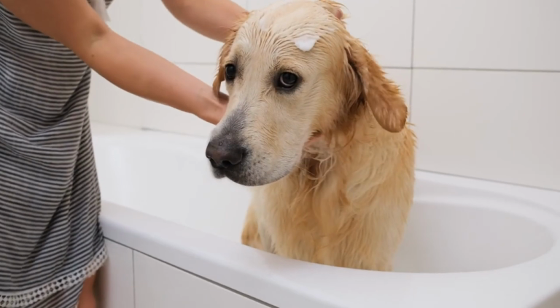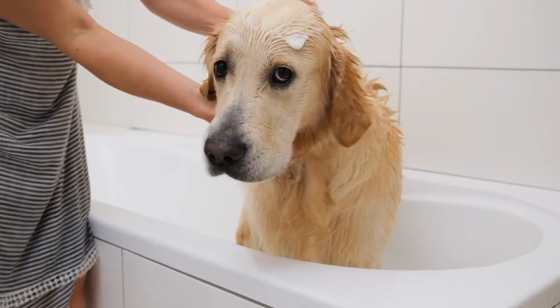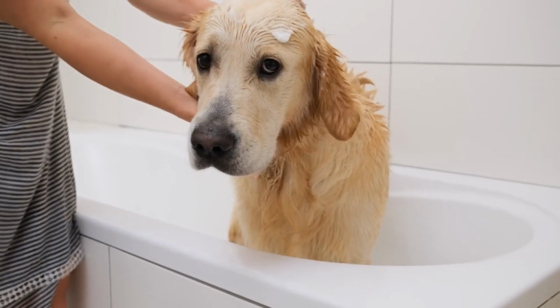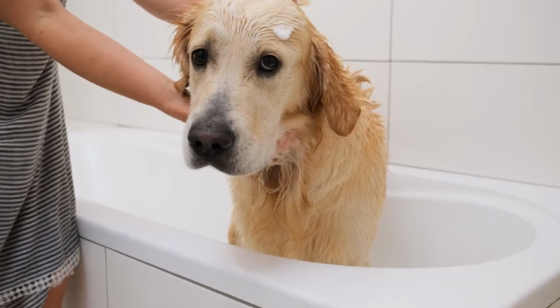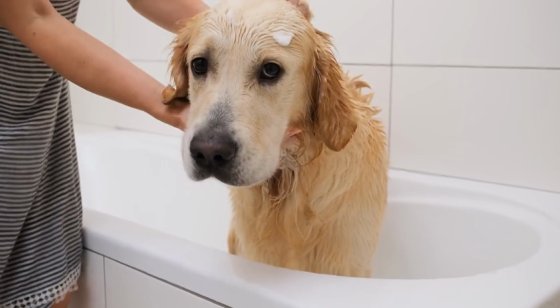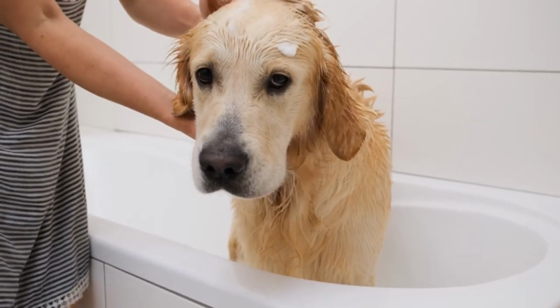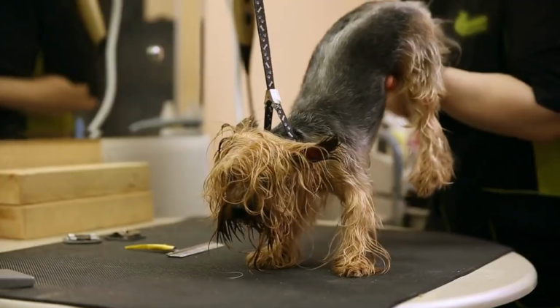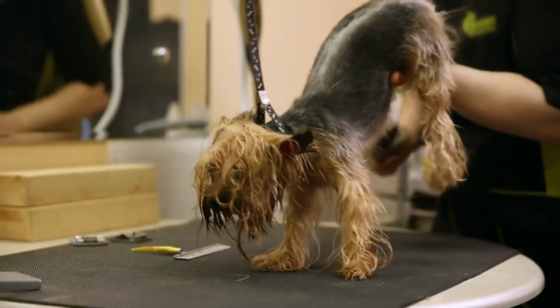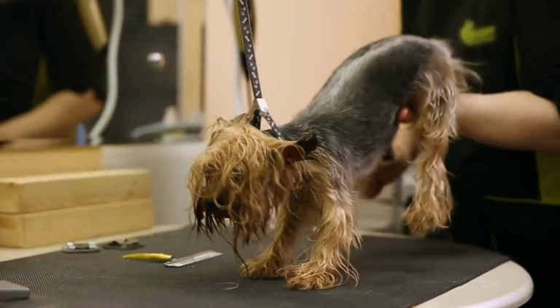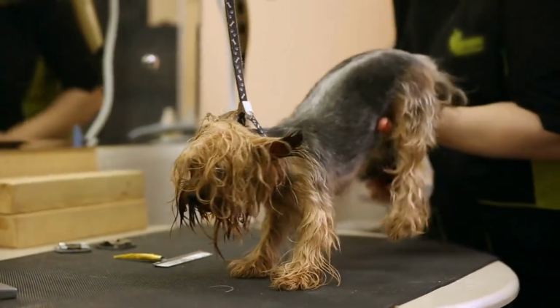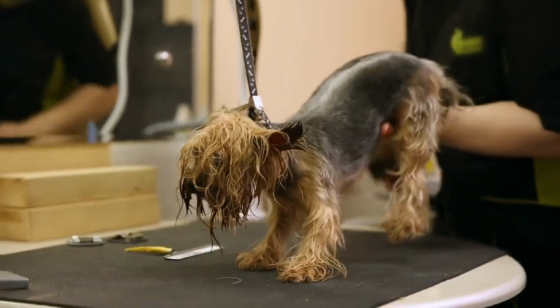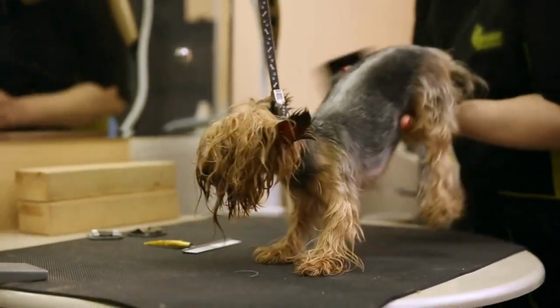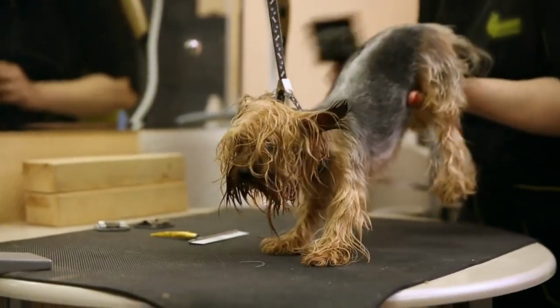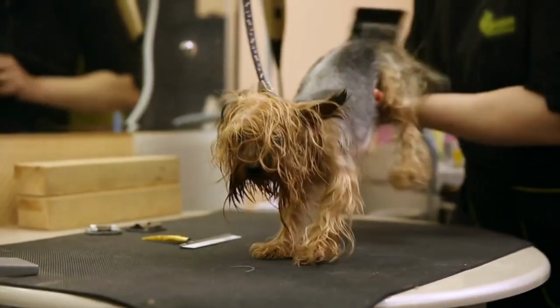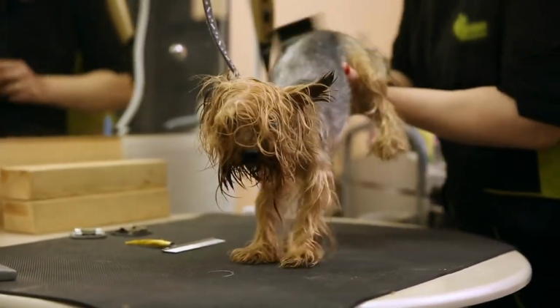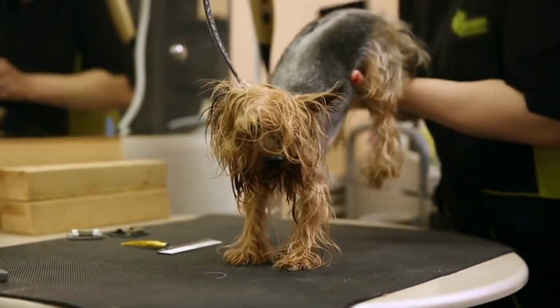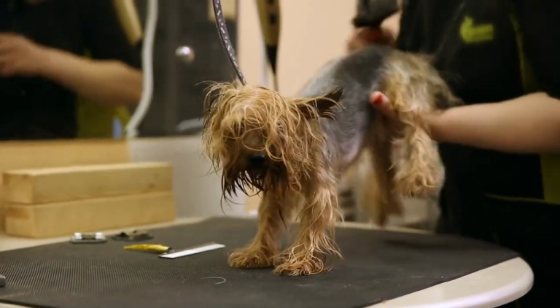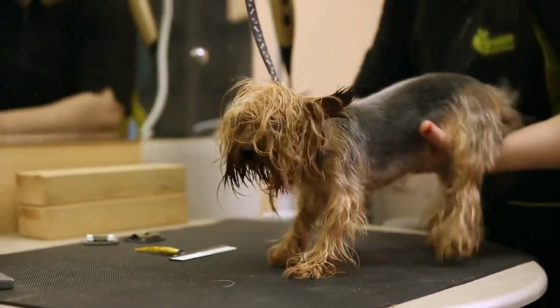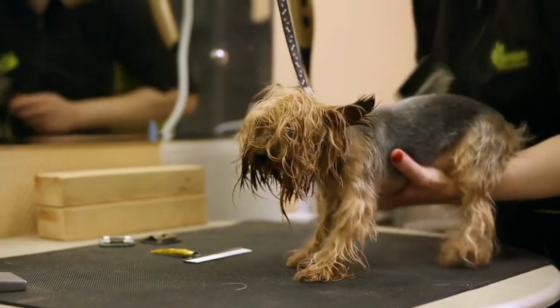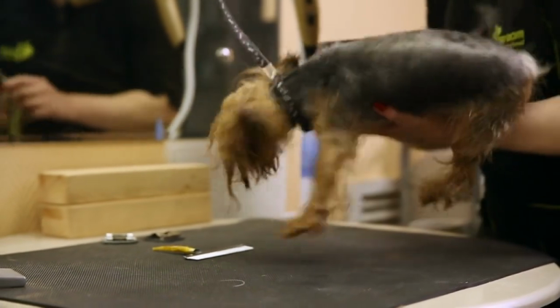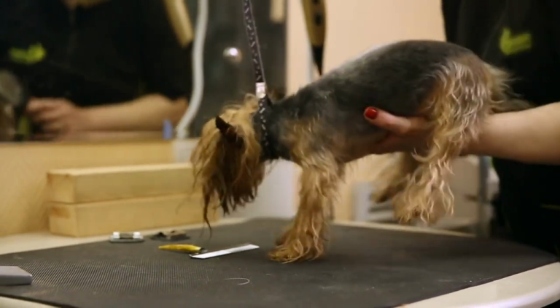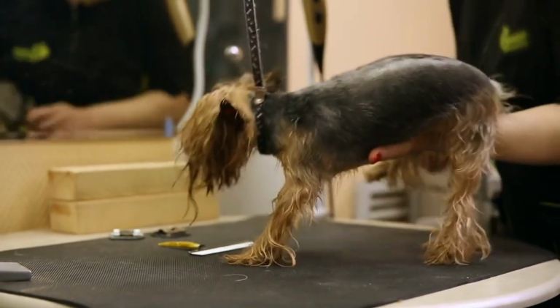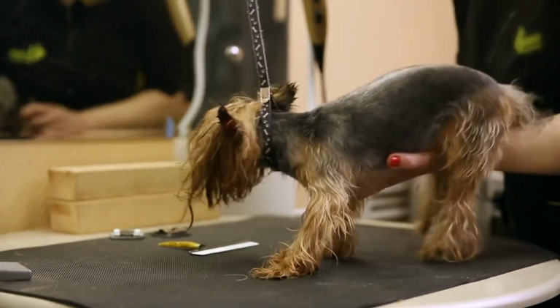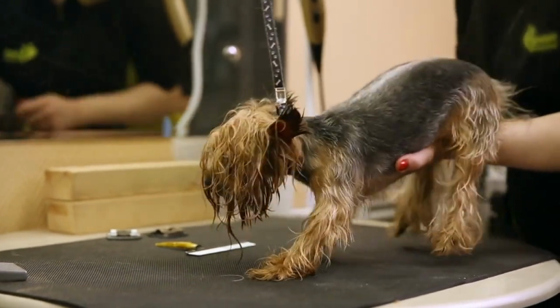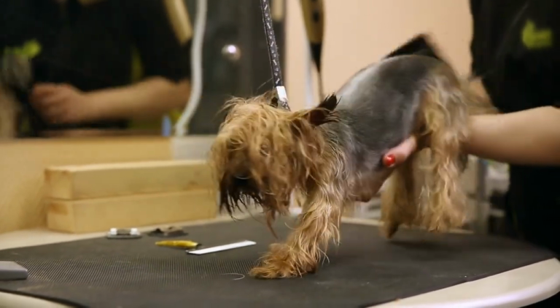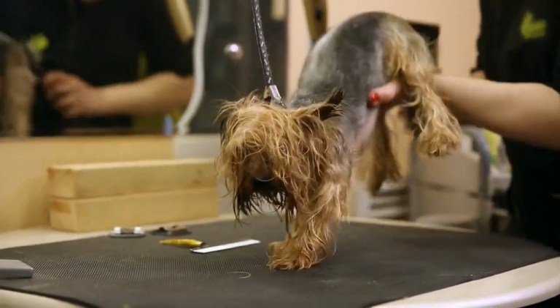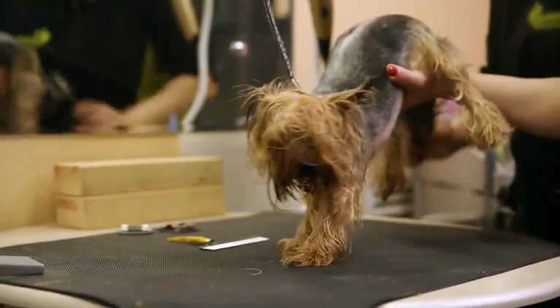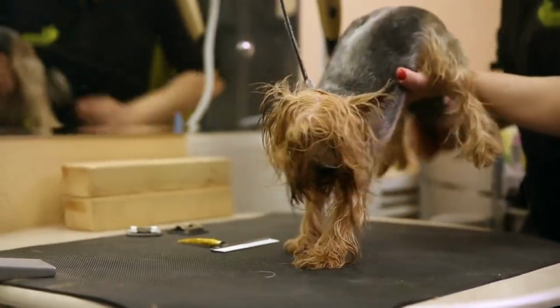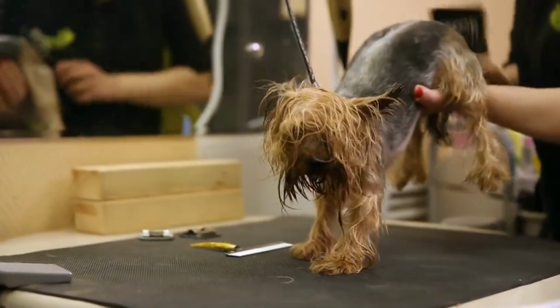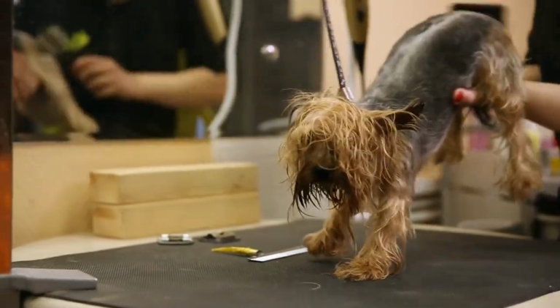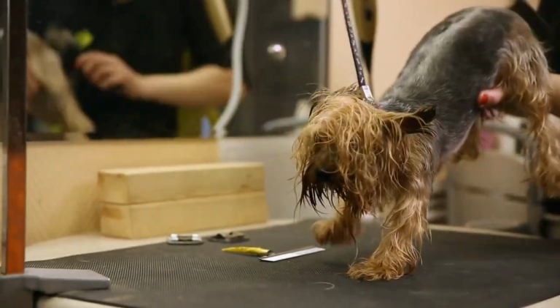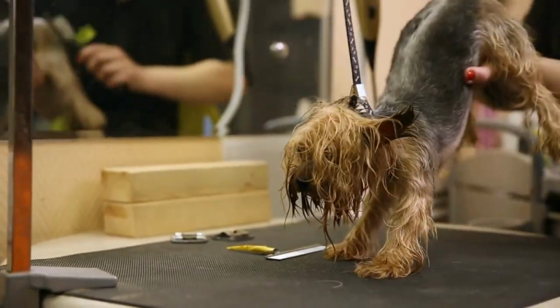Preparing for the Dog Wash. Before you start washing your dog, it's crucial to prepare adequately. This section will cover the essential steps to ensure a smooth grooming session.